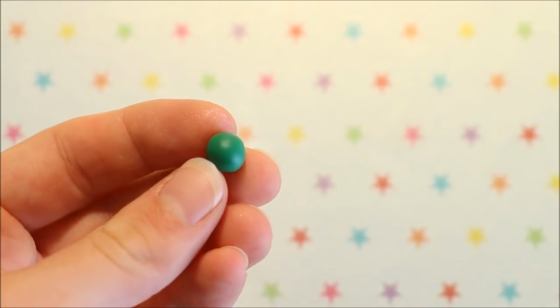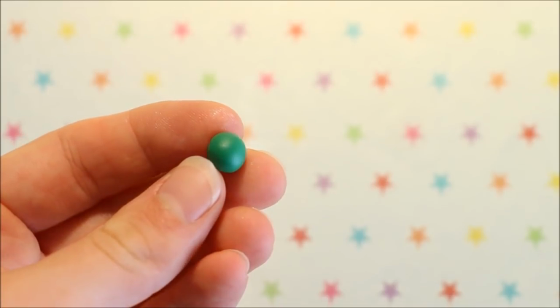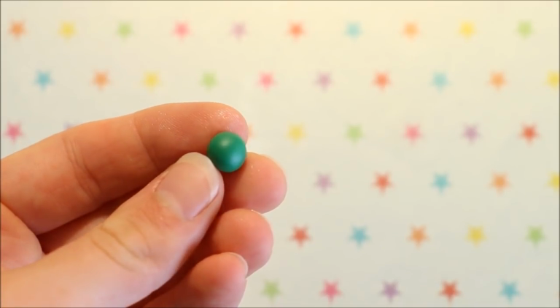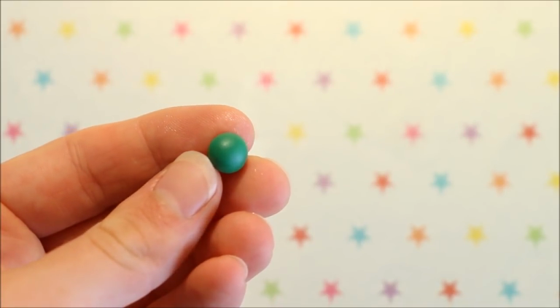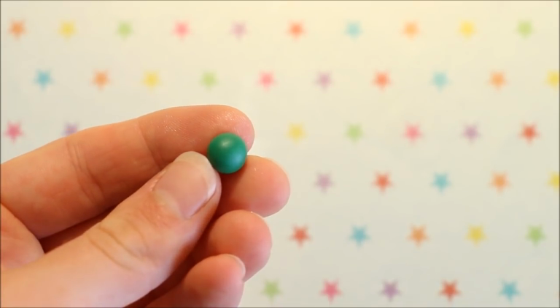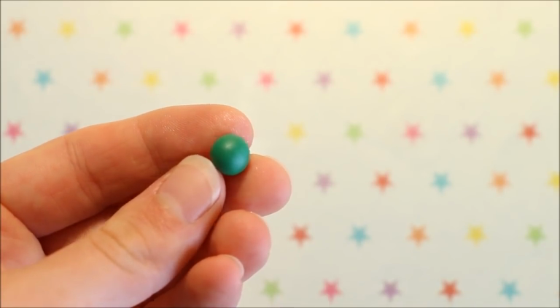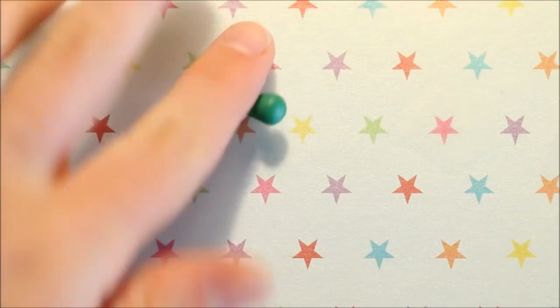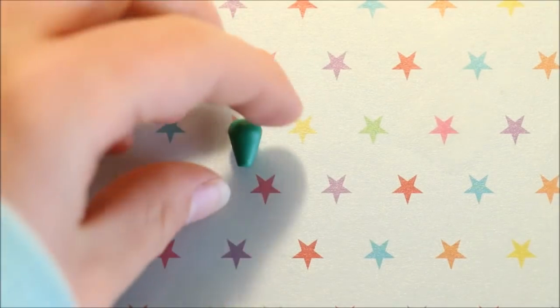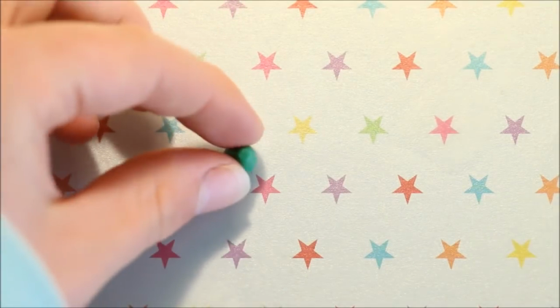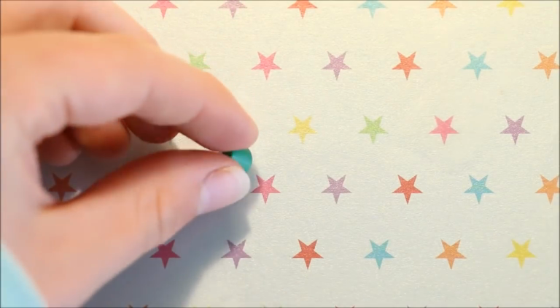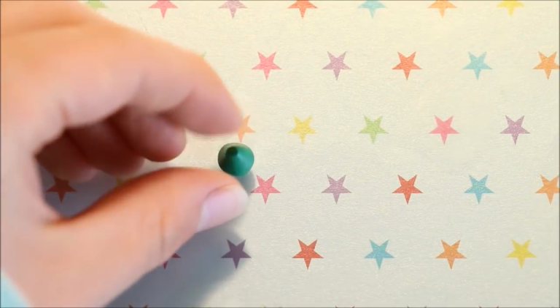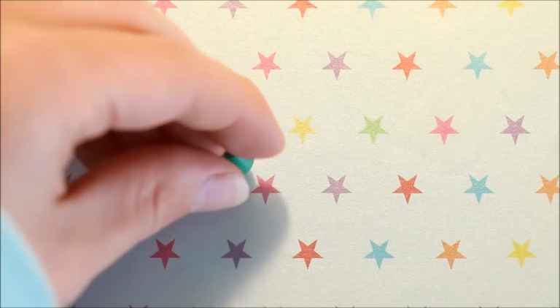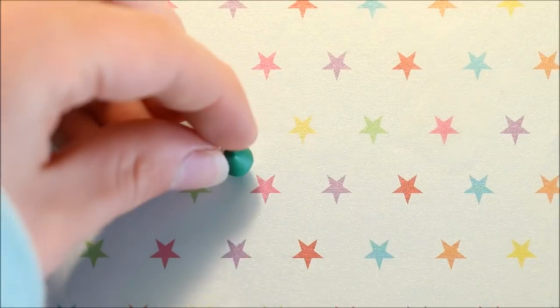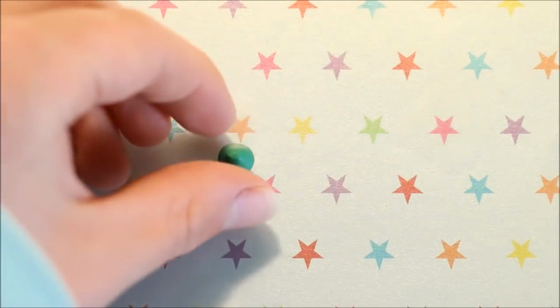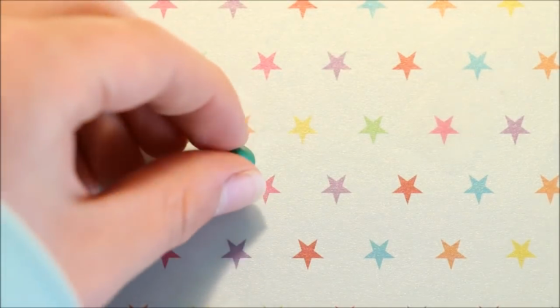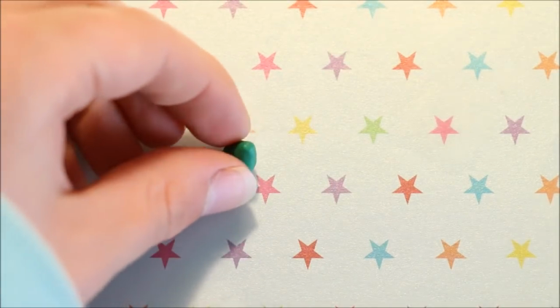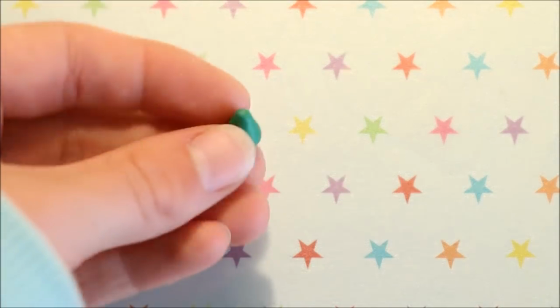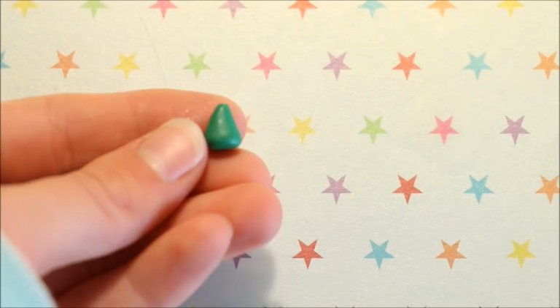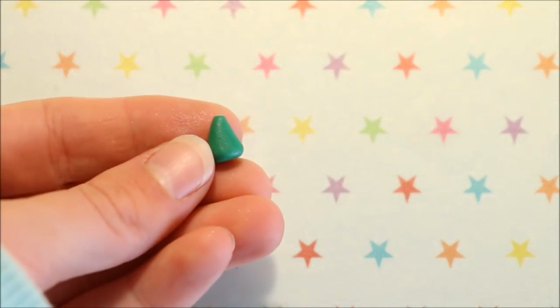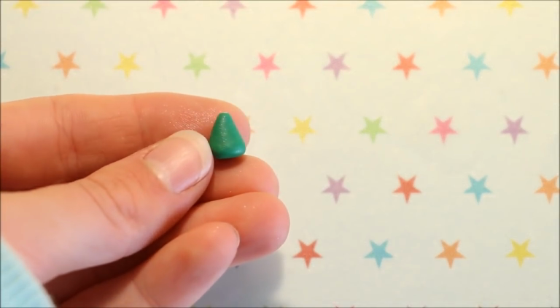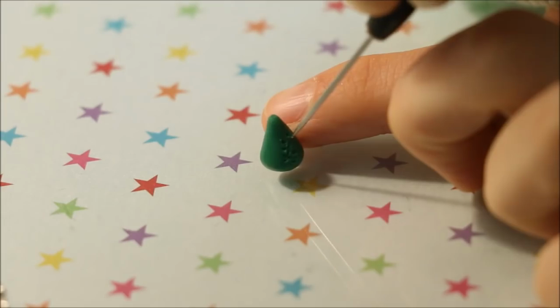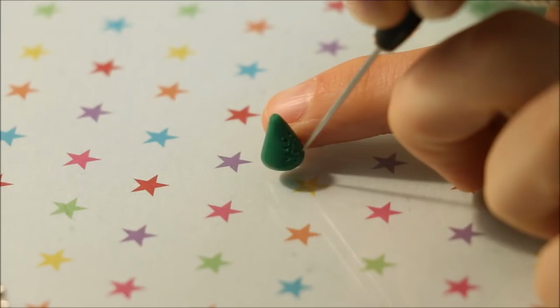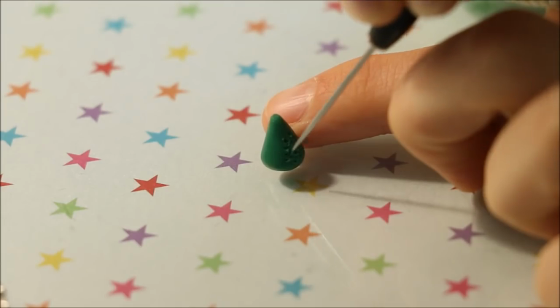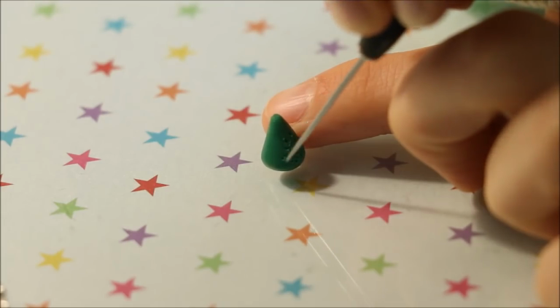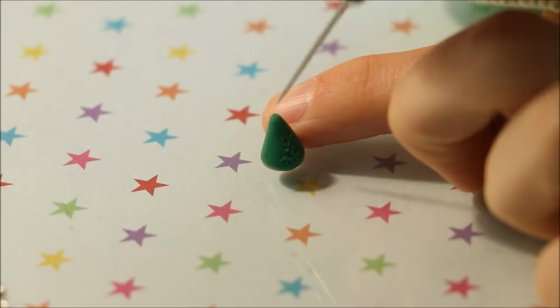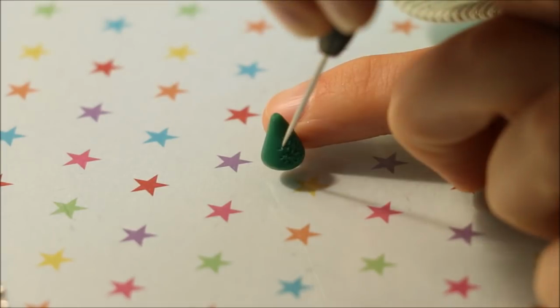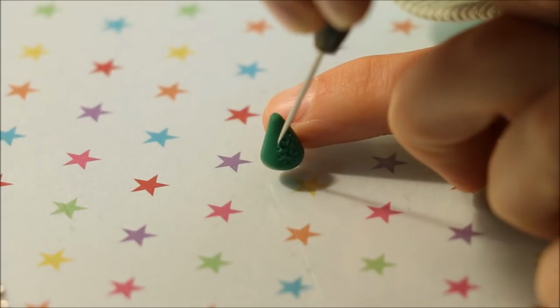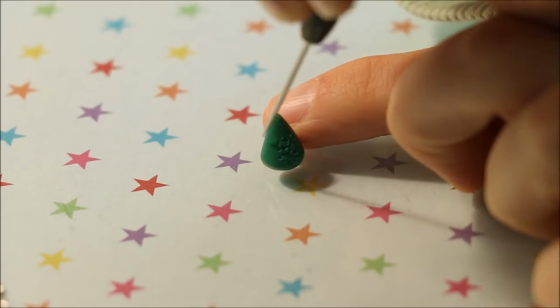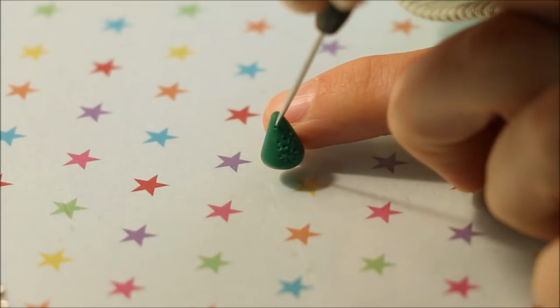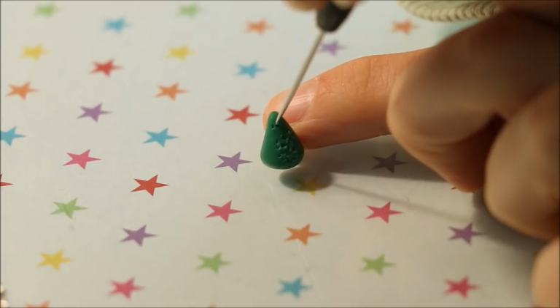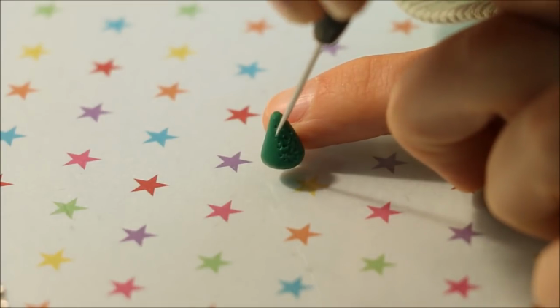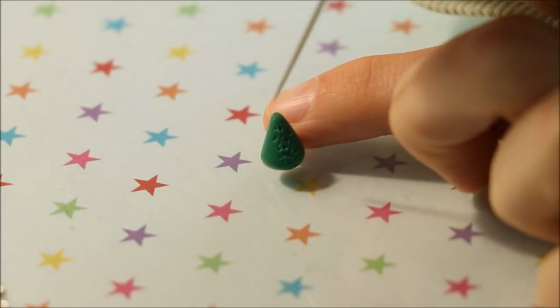Now to make the trees, grab some green clay of your choice and shape it into a cone. Take your needle tool and then add the leafy texture by swirling the clay around gently.